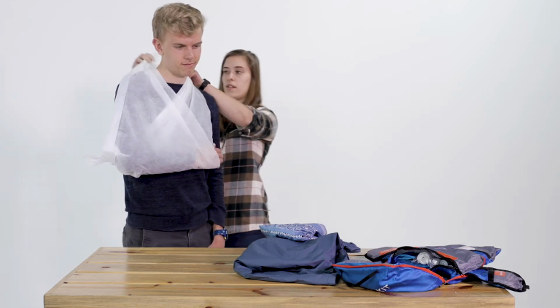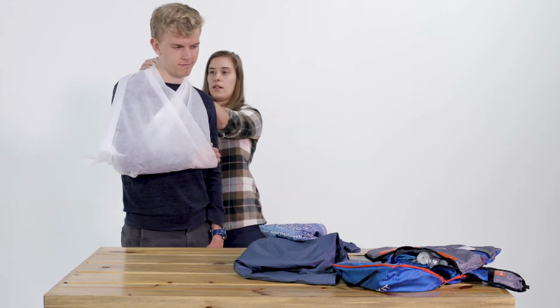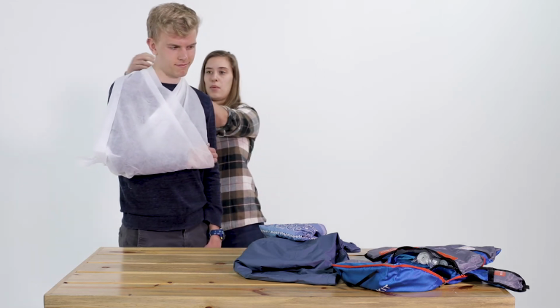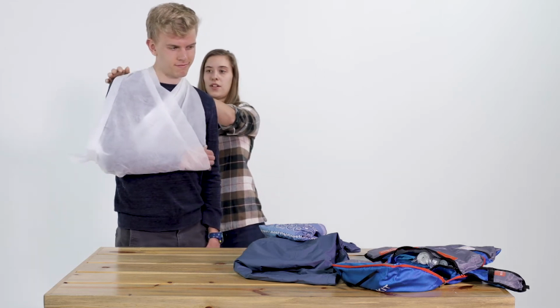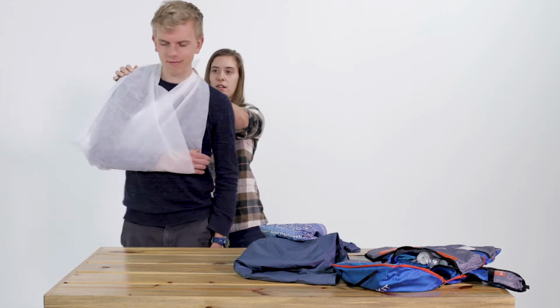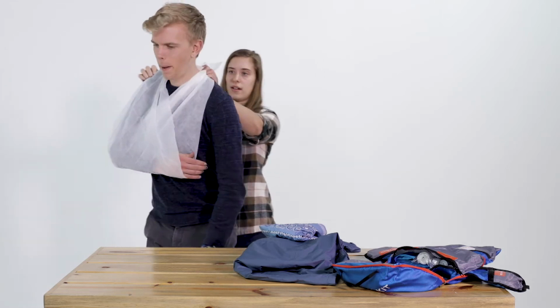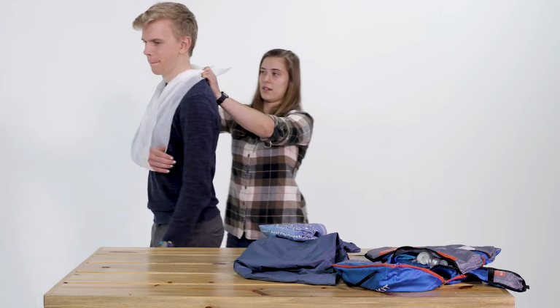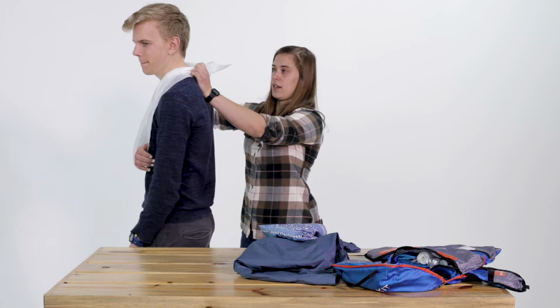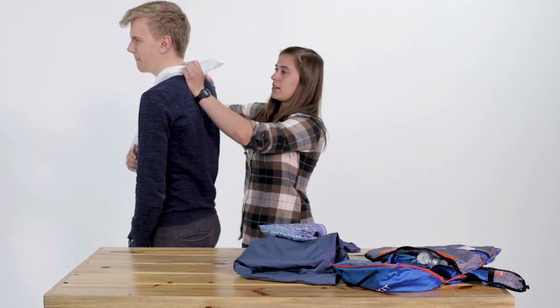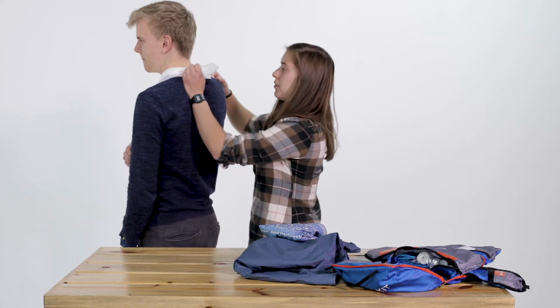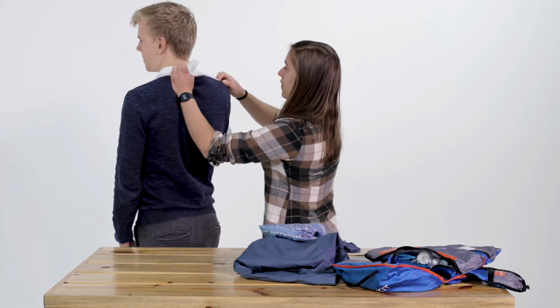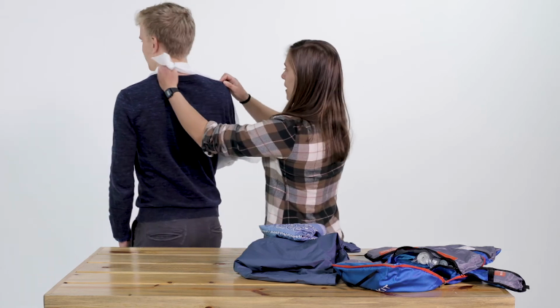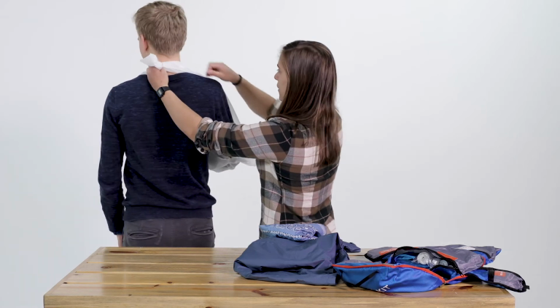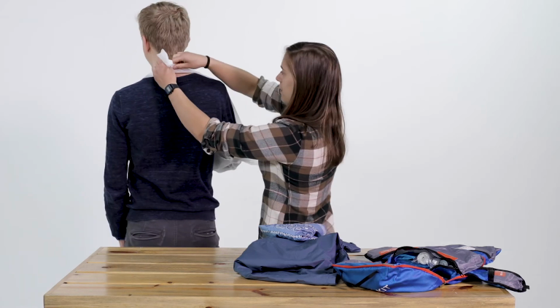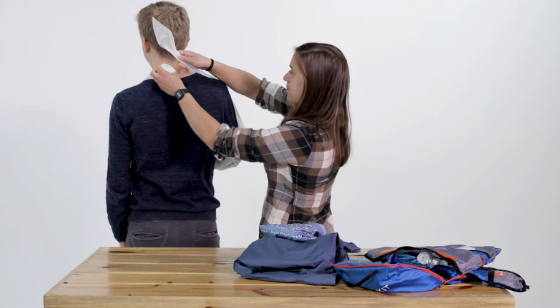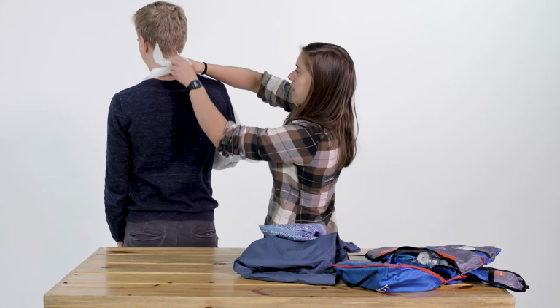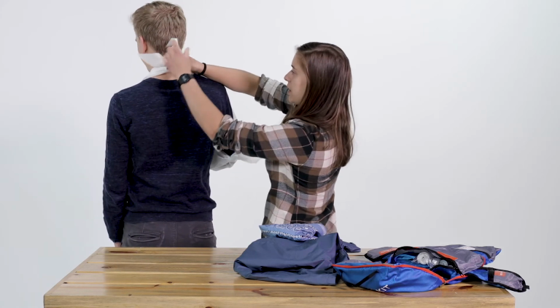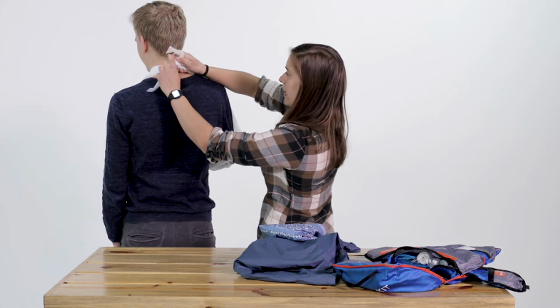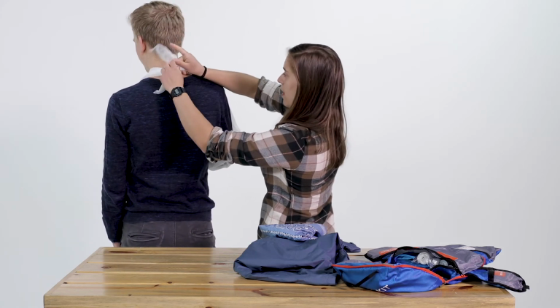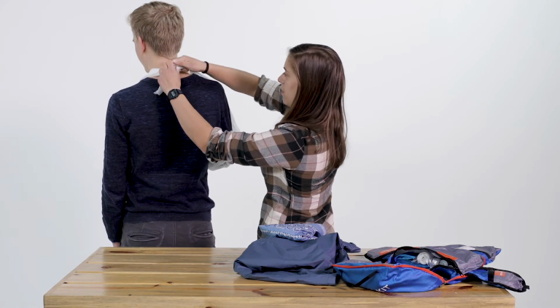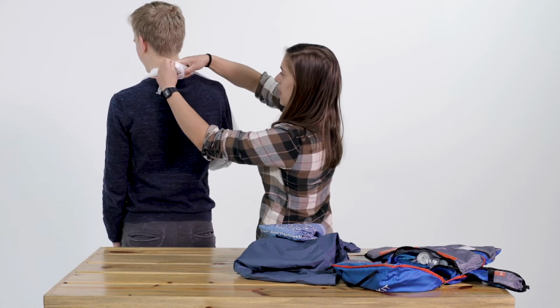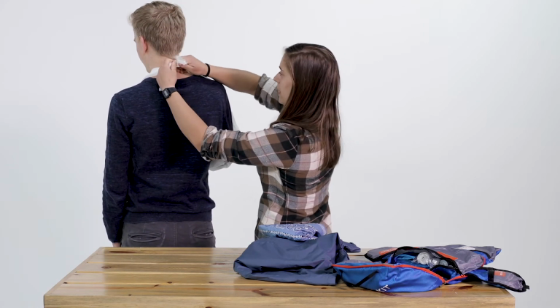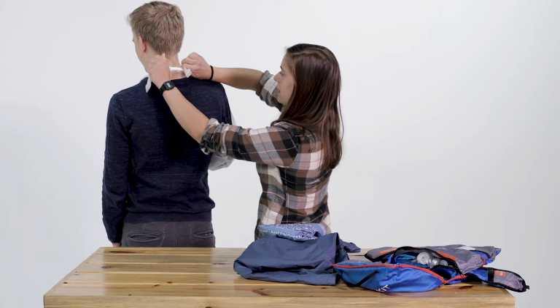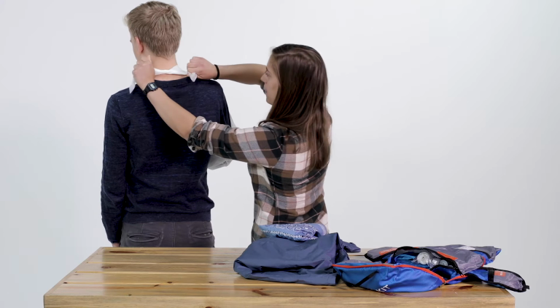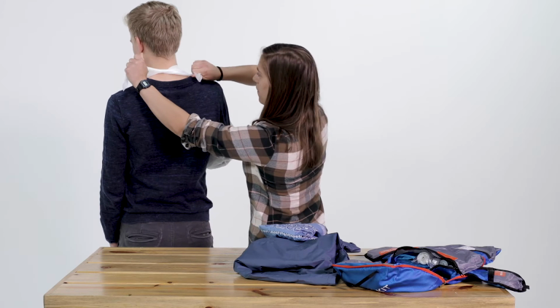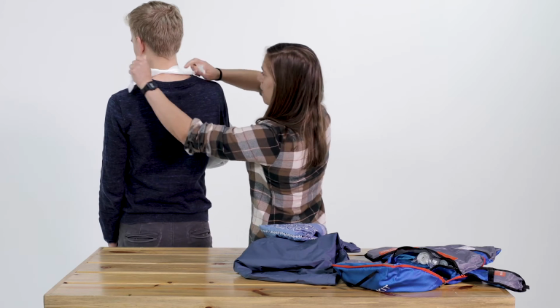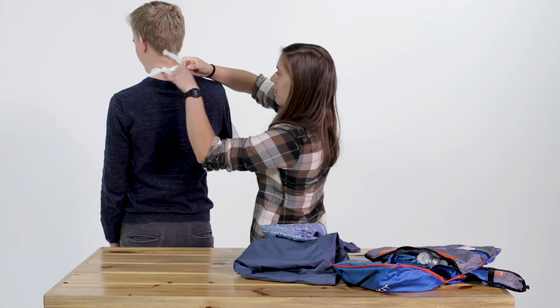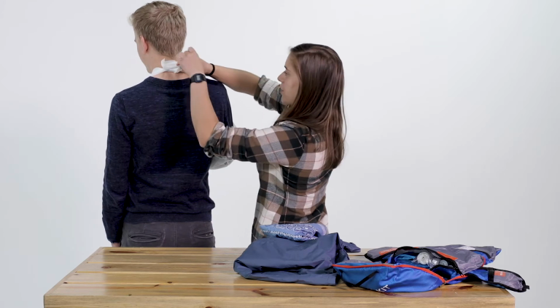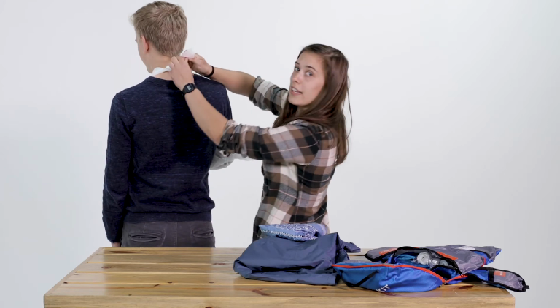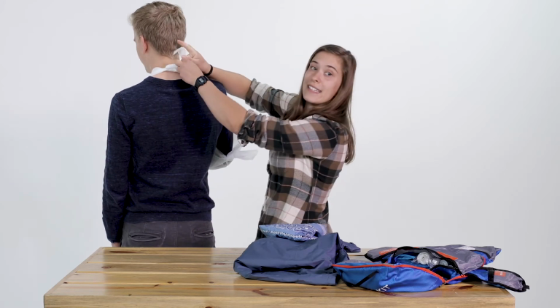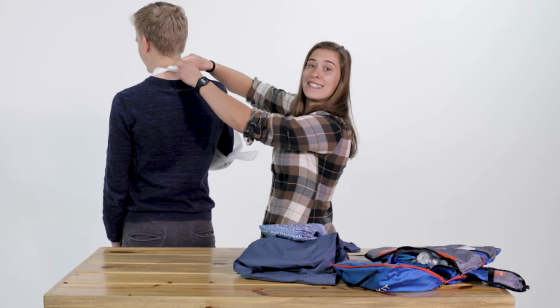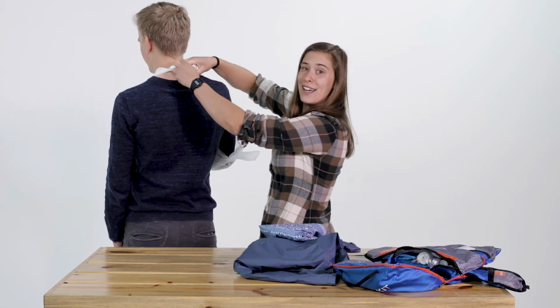We'll turn around so after you've done that you're going to tie a knot behind the neck and make sure that it's nice and snug.